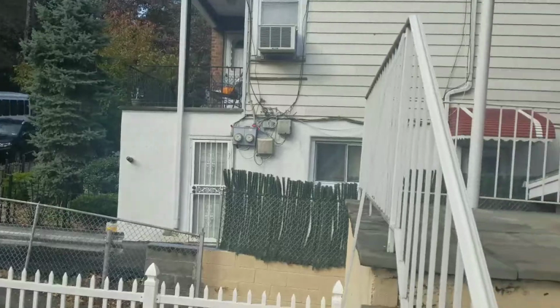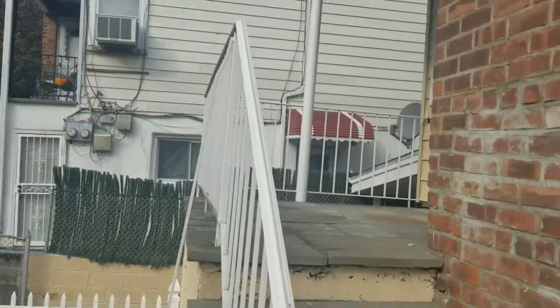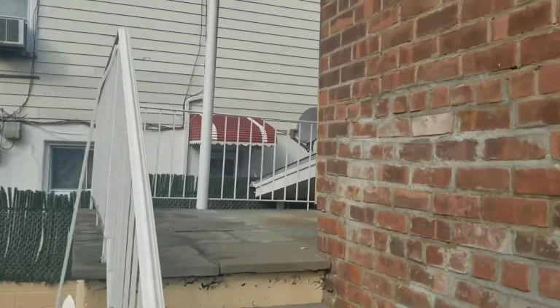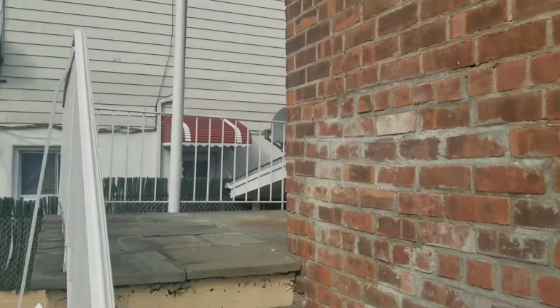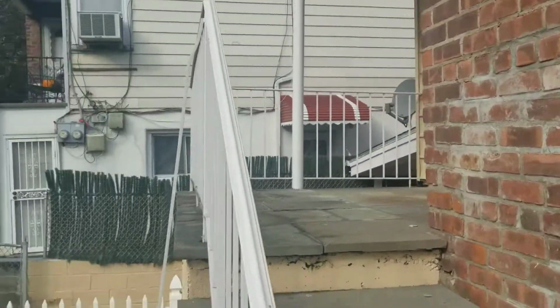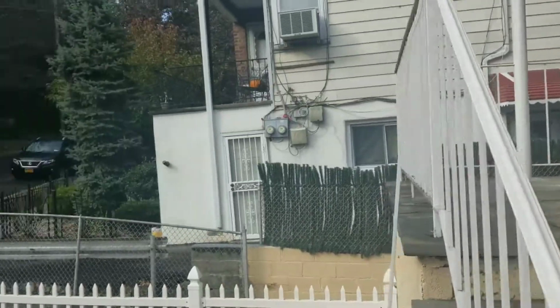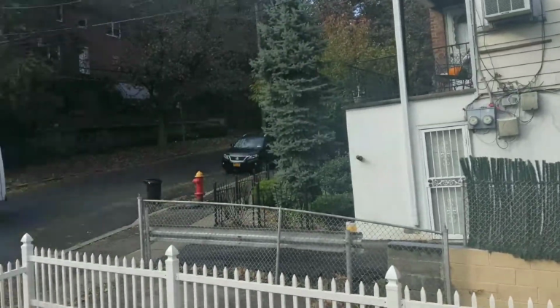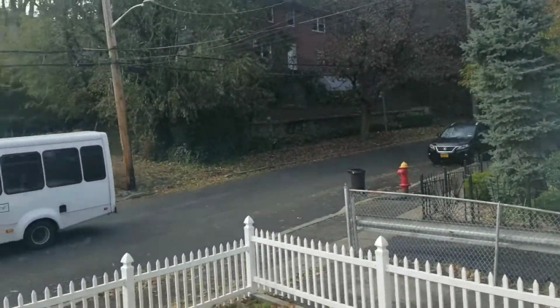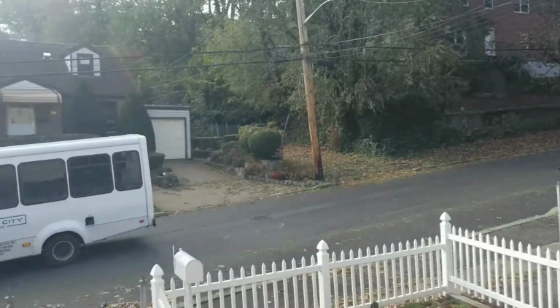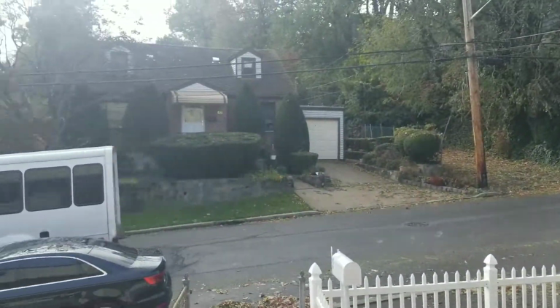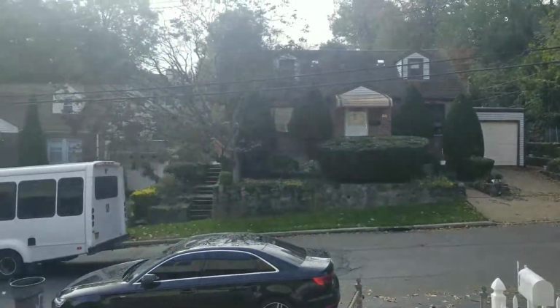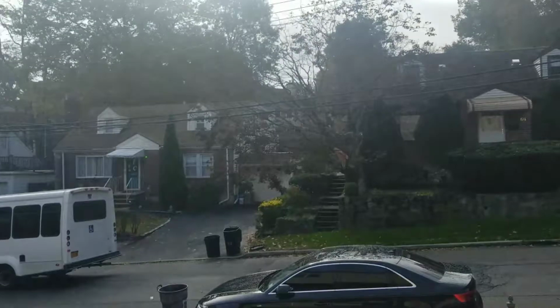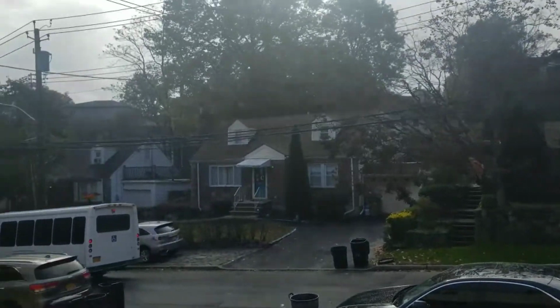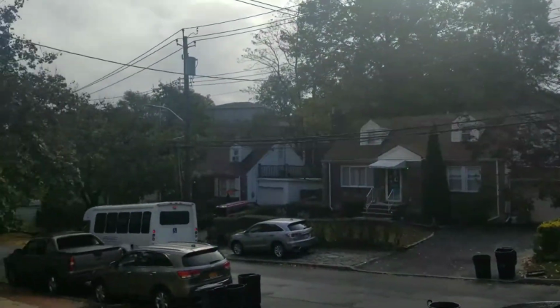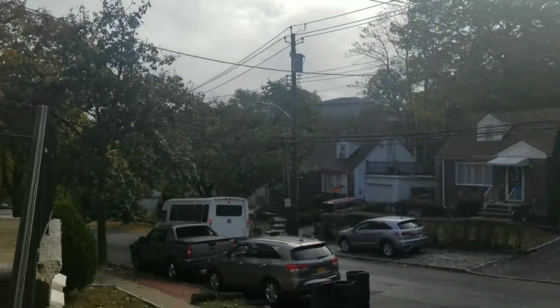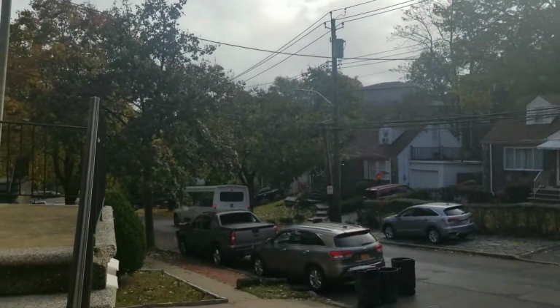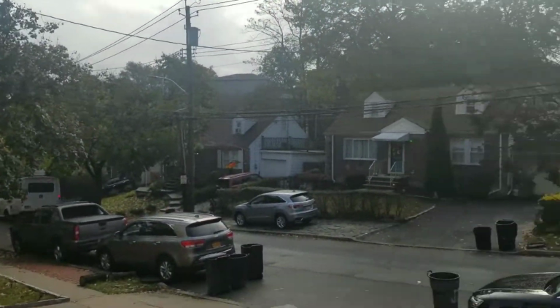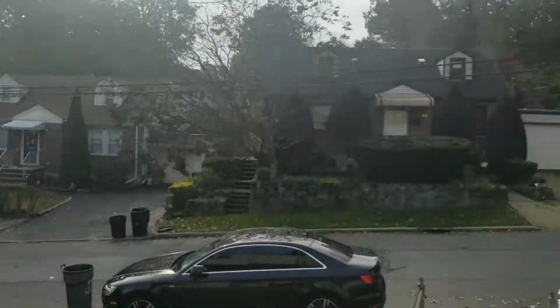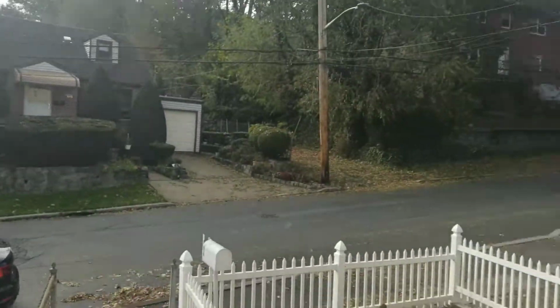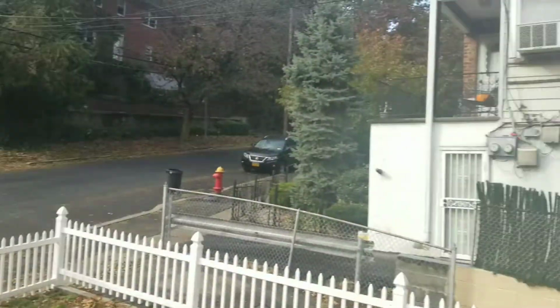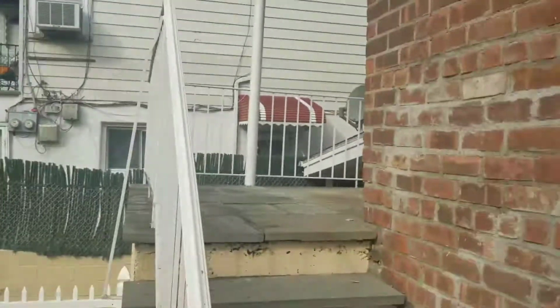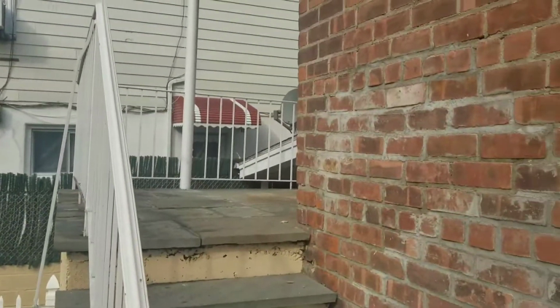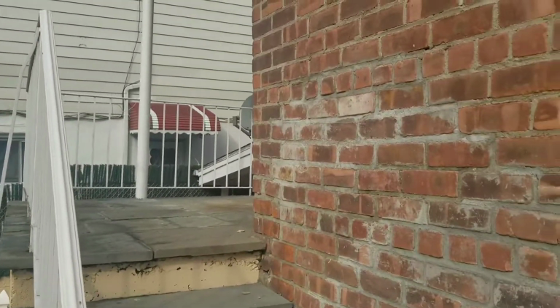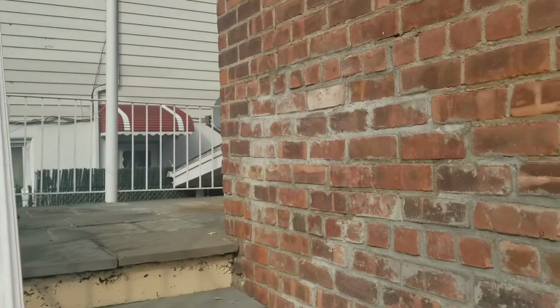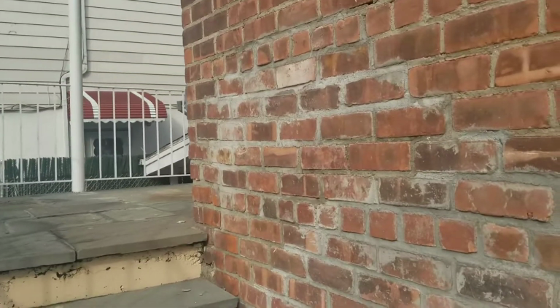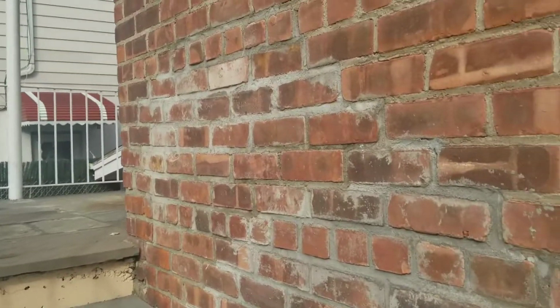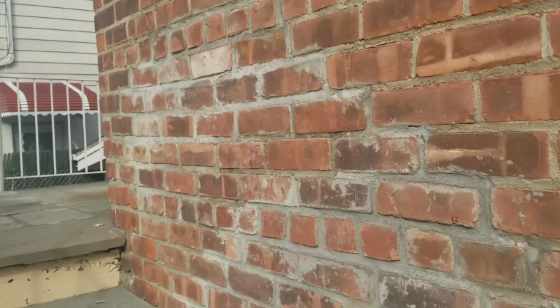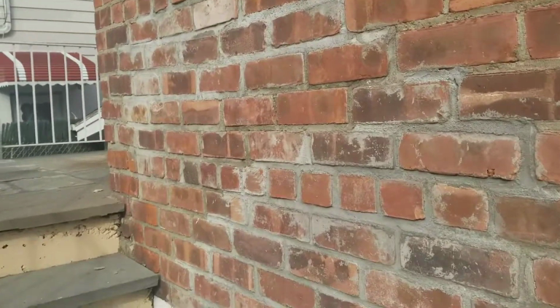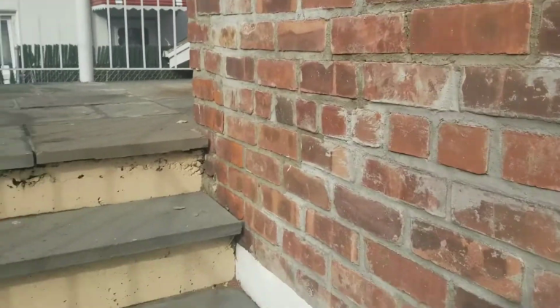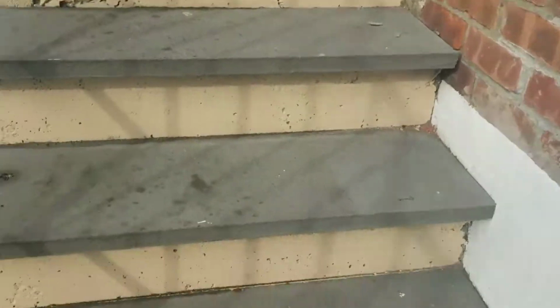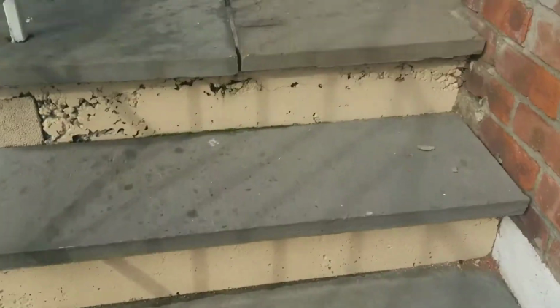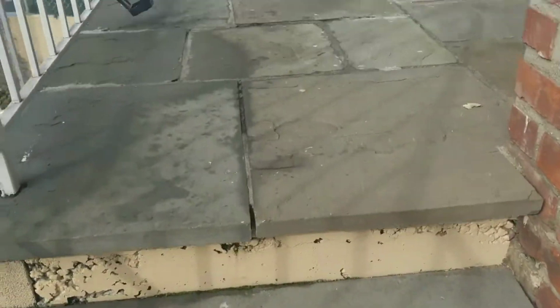Hey everybody, this is Isha Realtor giving you a walkthrough of 53 Raybrook in Yonkers, New York — close to the Bronx River, close to Yonkers Avenue and the Cross County Shopping Center. Let's go take a look at it.